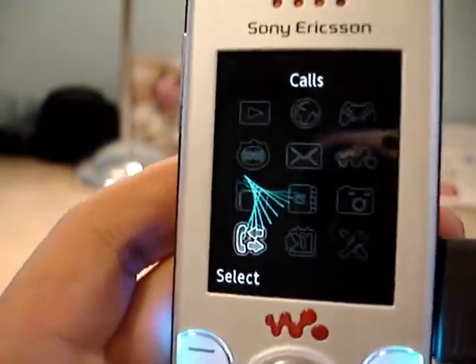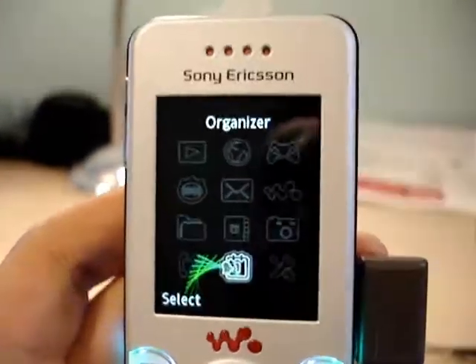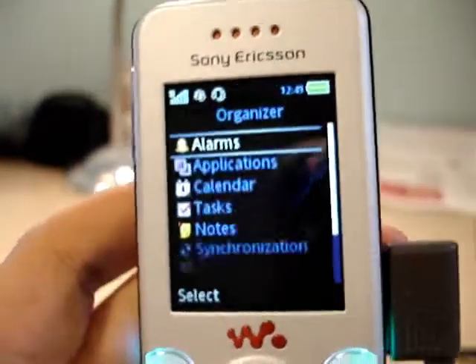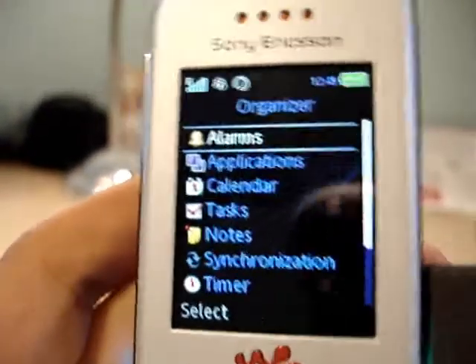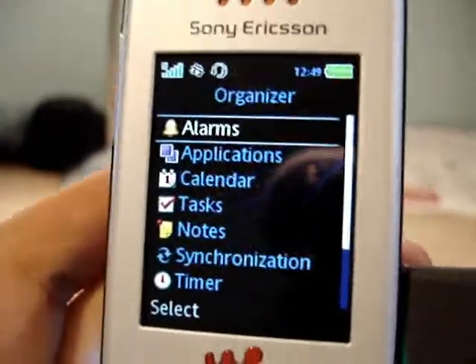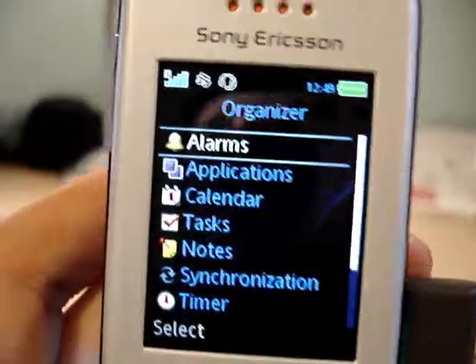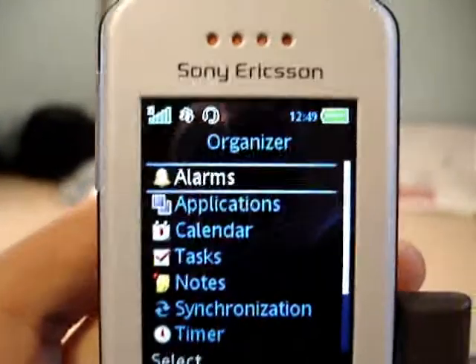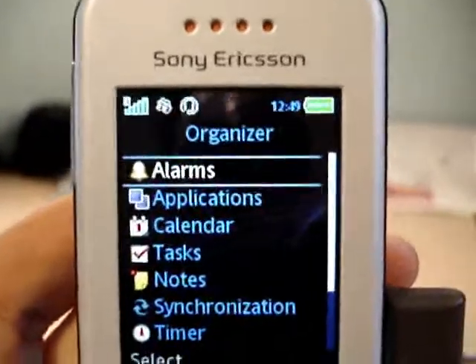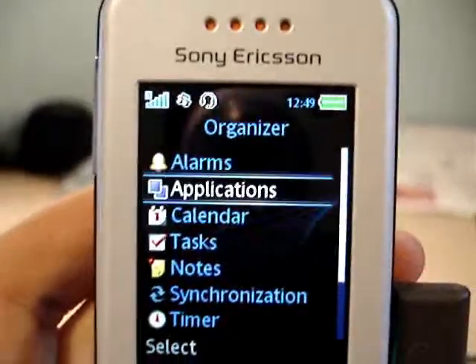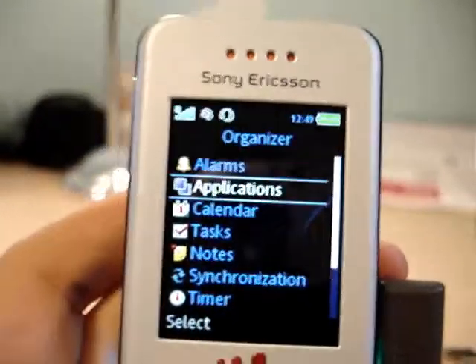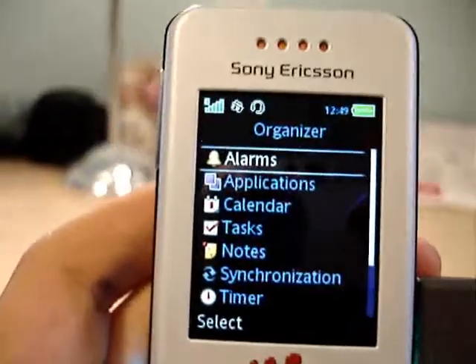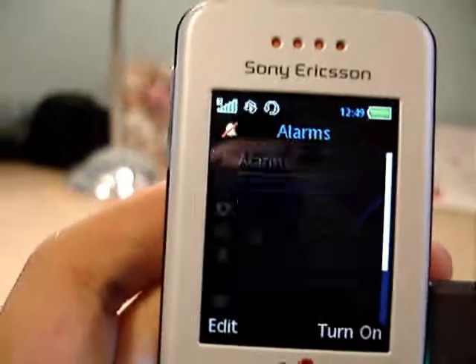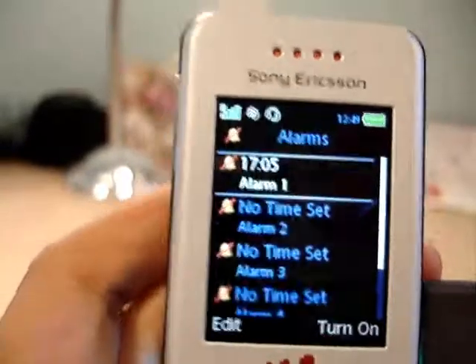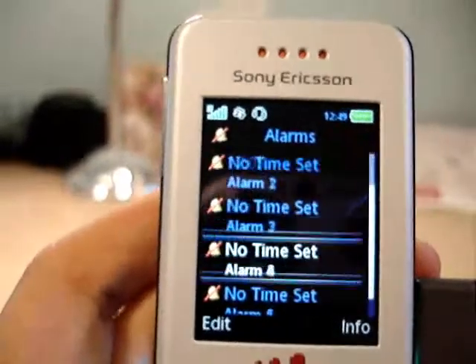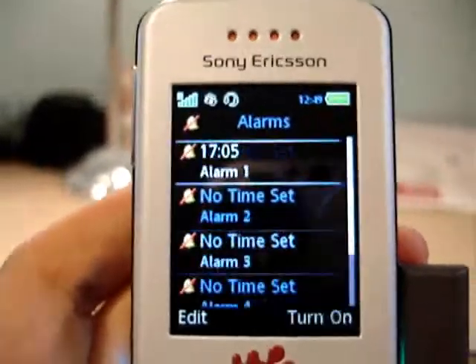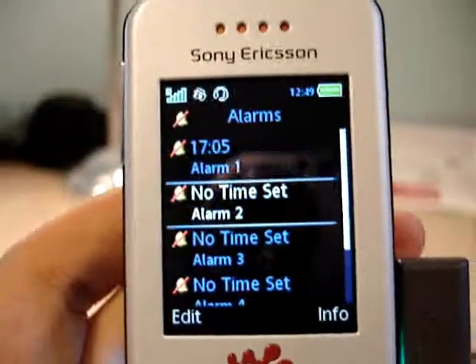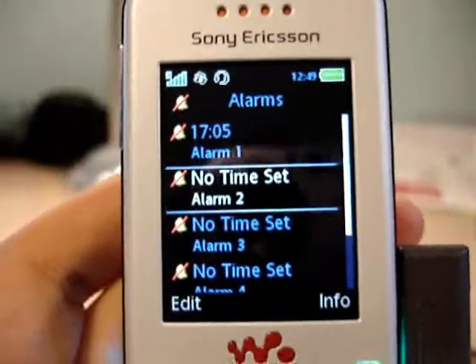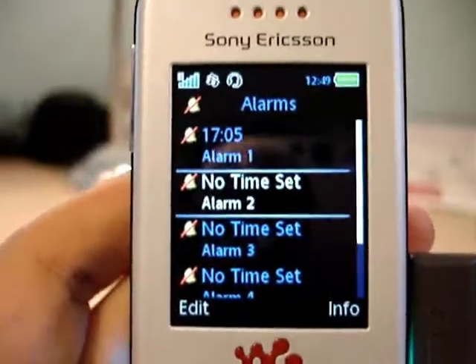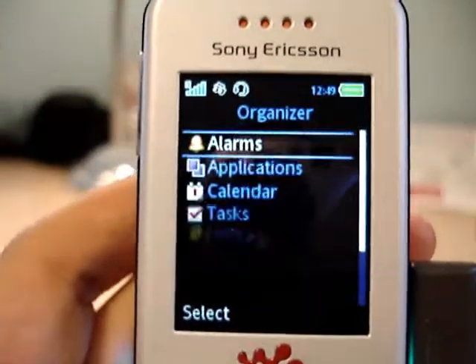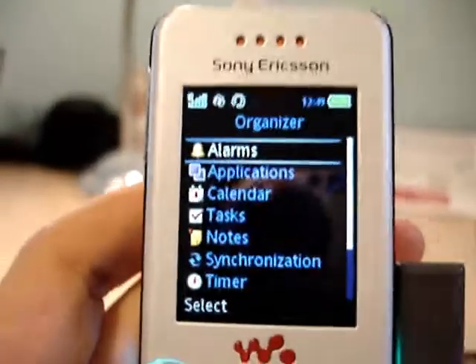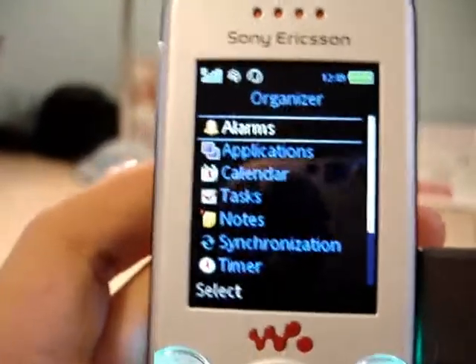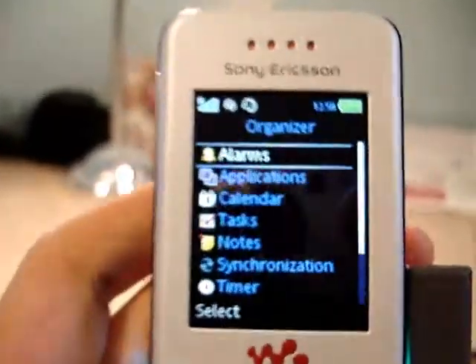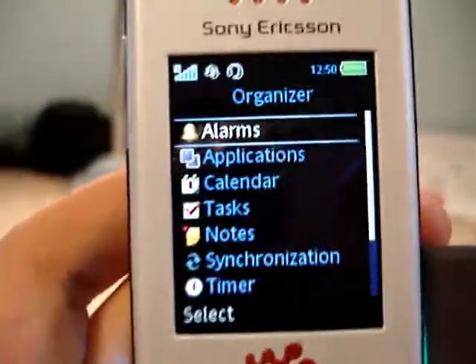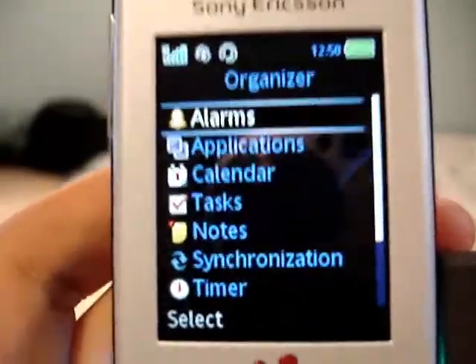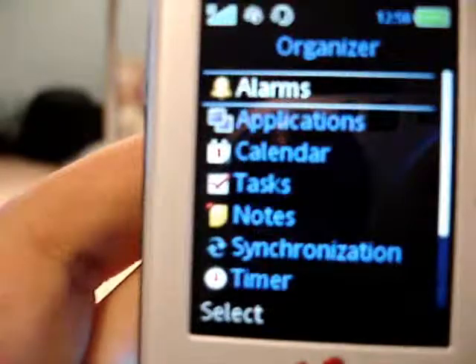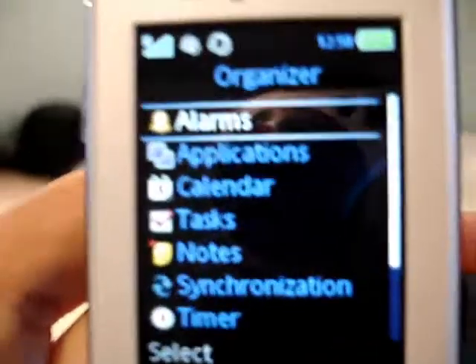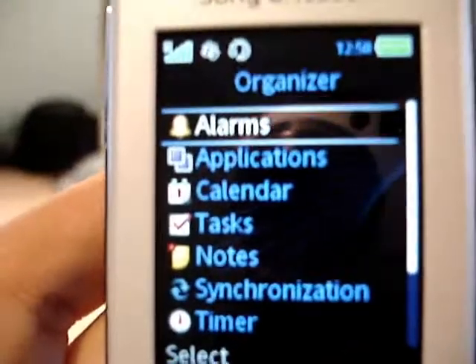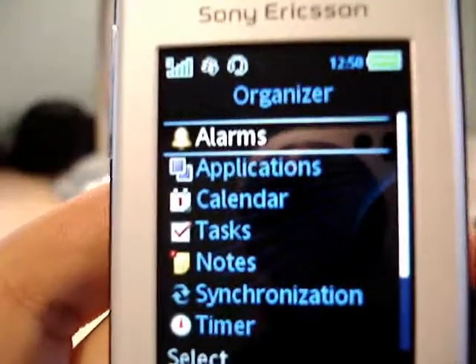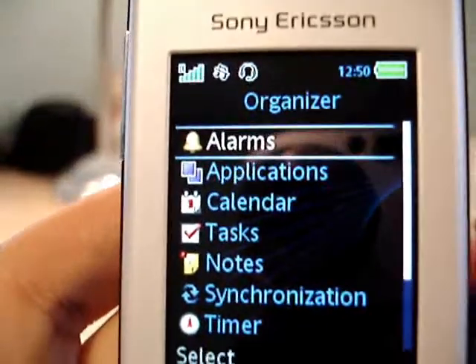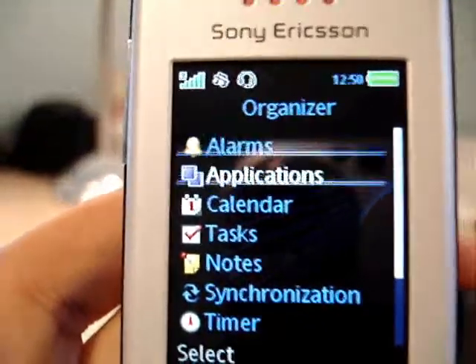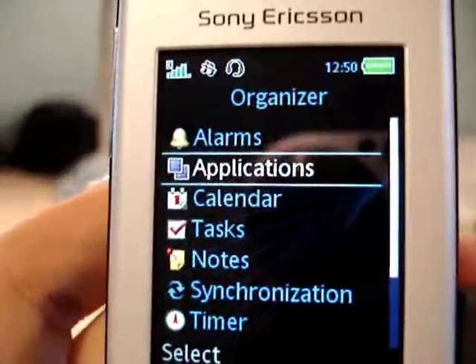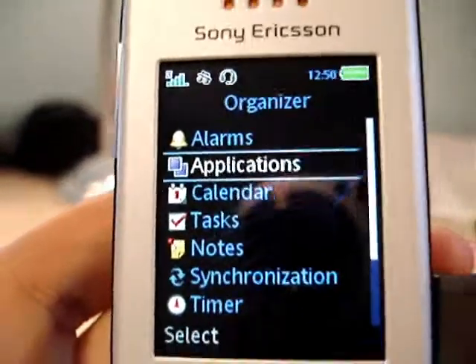You have an organizer. It has all the little functions. You can have an alarm — you can set multiple alarms. They usually go off in the morning, and it's really loud. I definitely have no problem waking up with this phone.